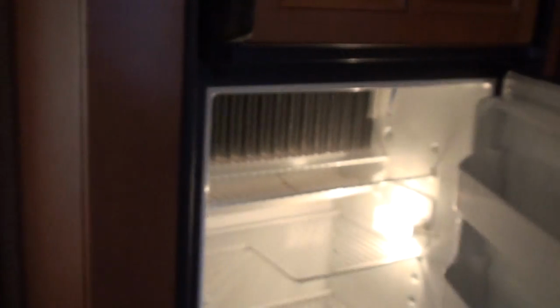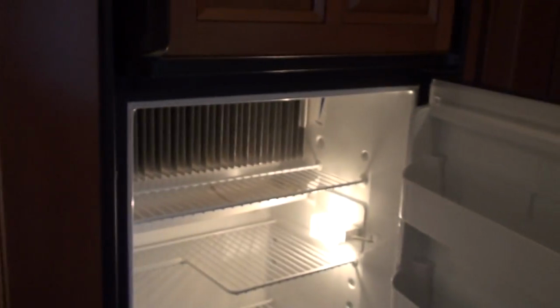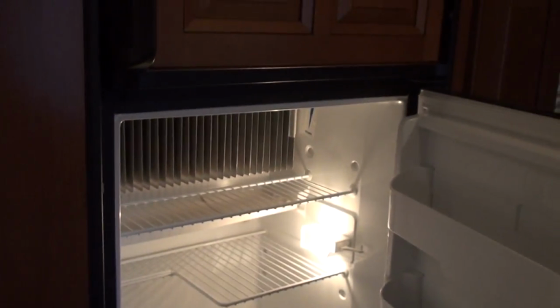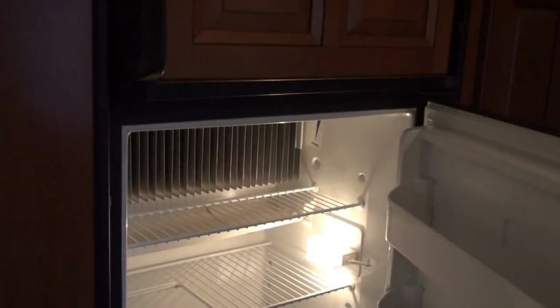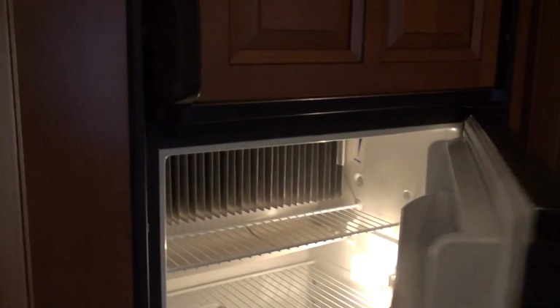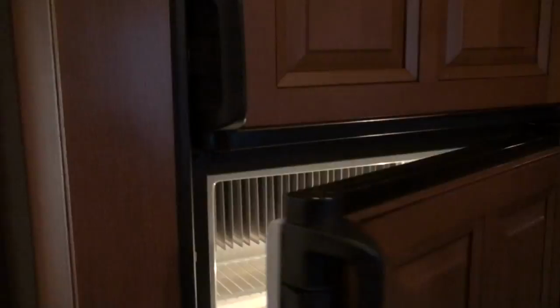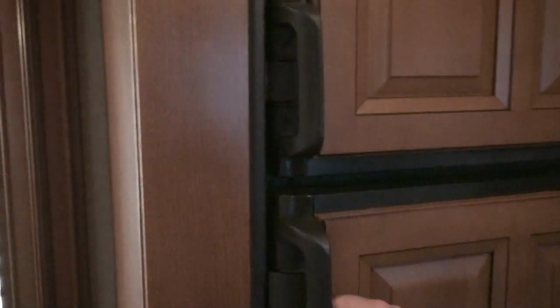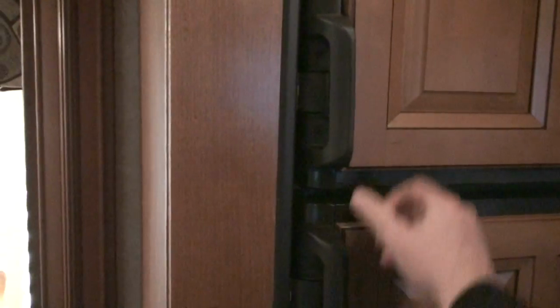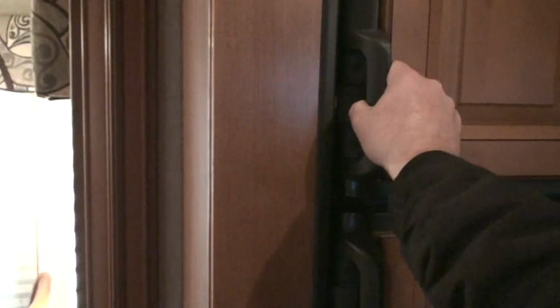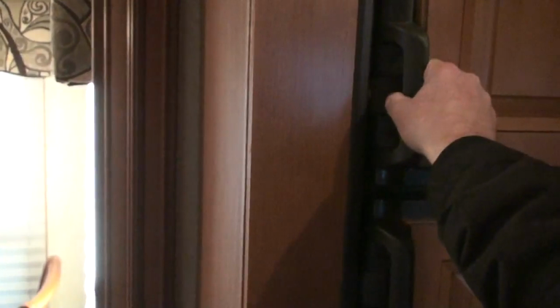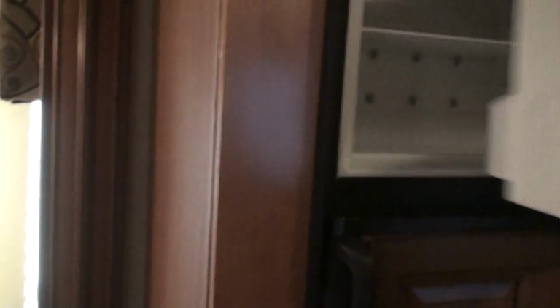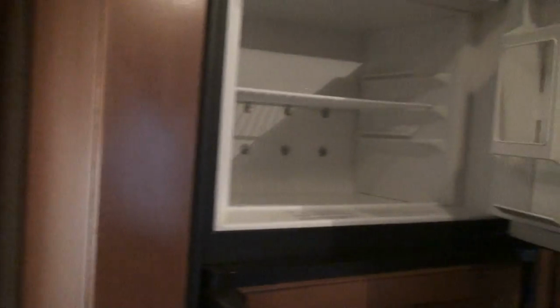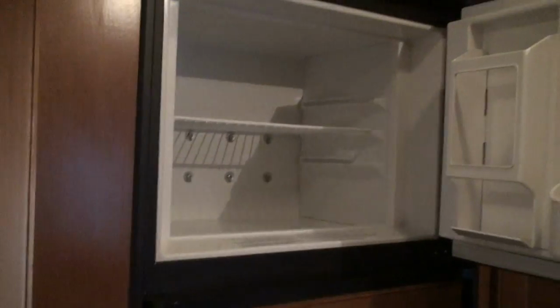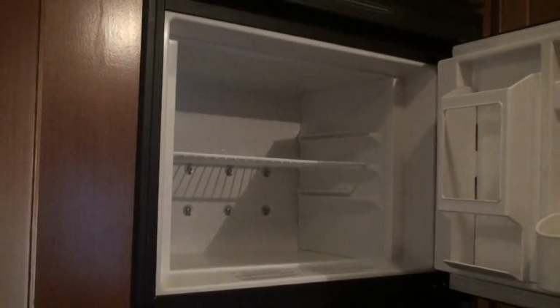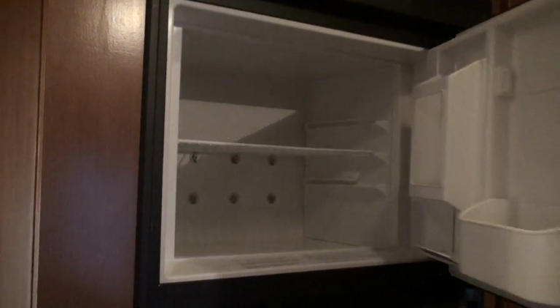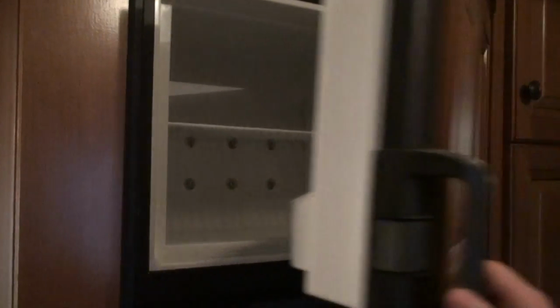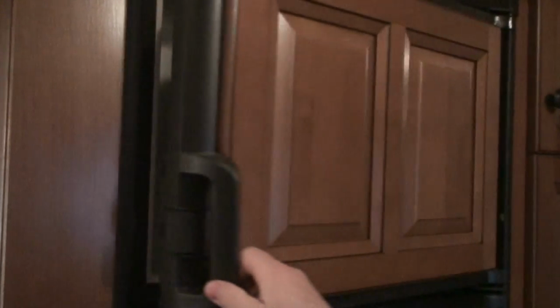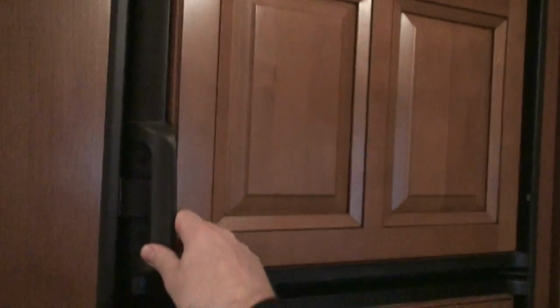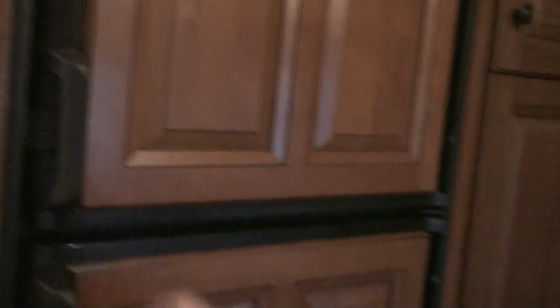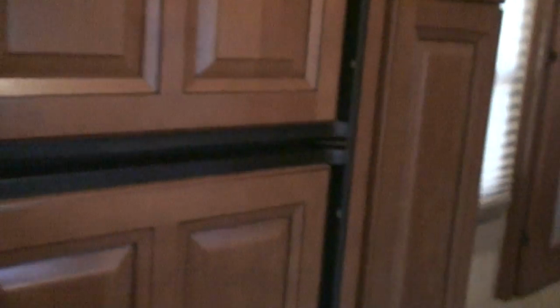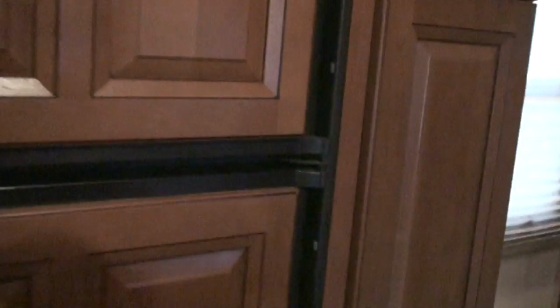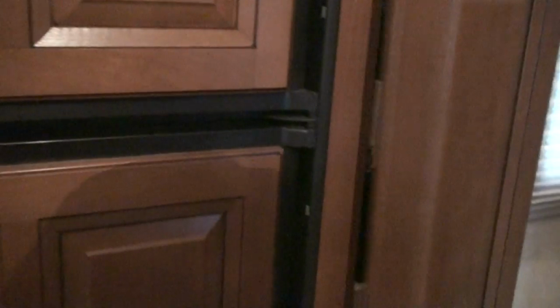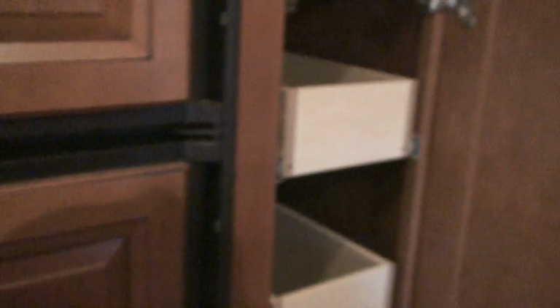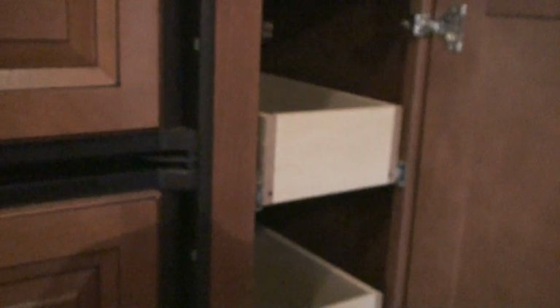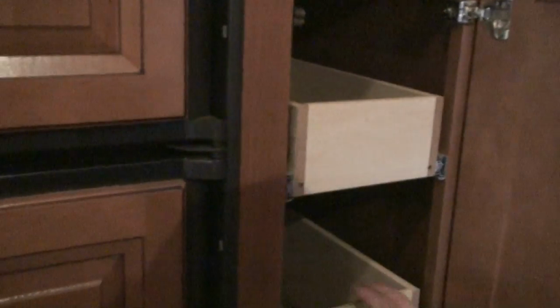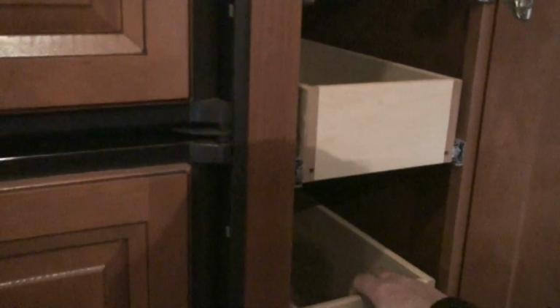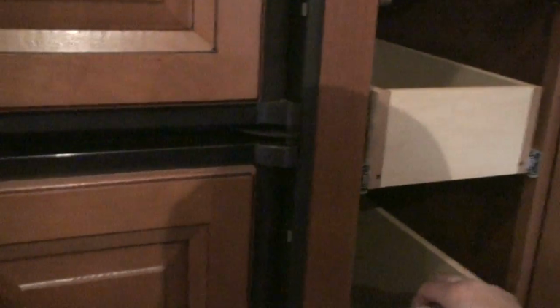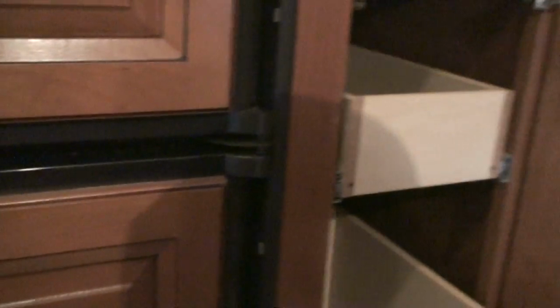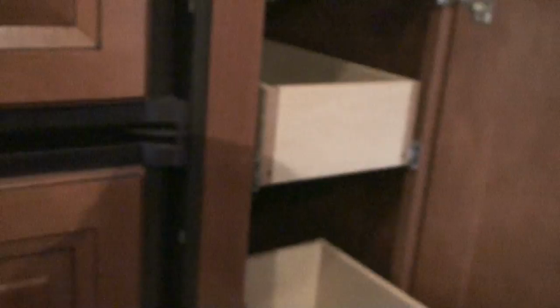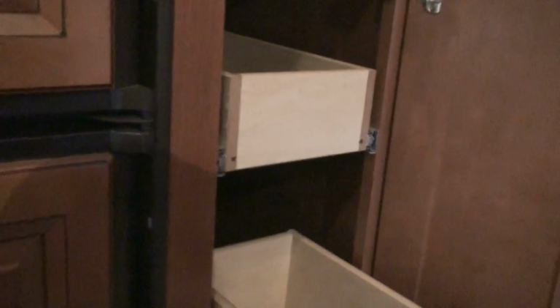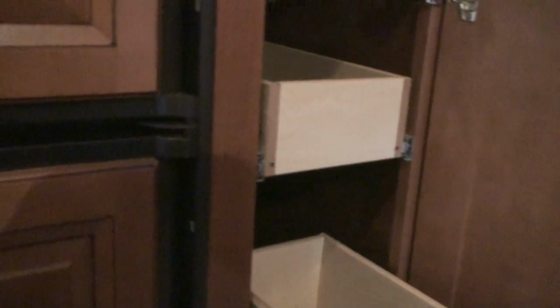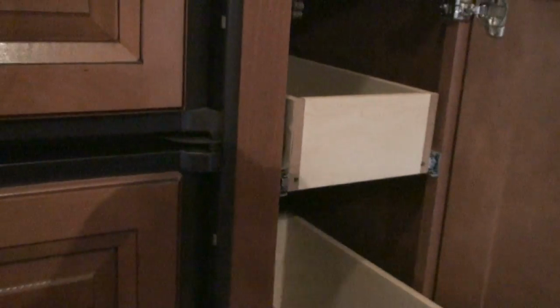Got a gas-electric refrigerator — nice and clean, lots of storage.